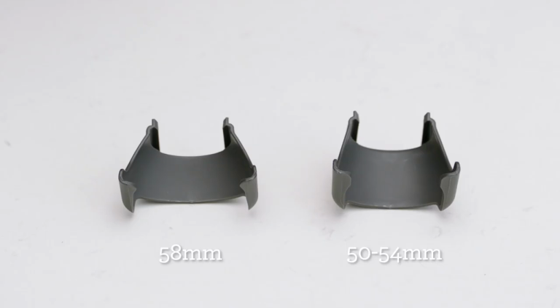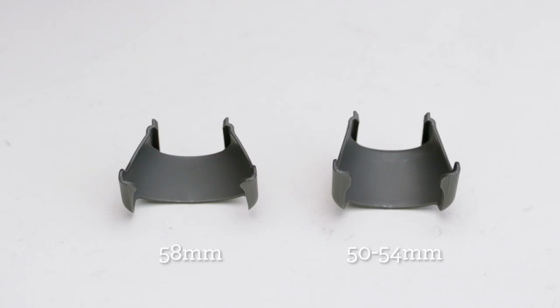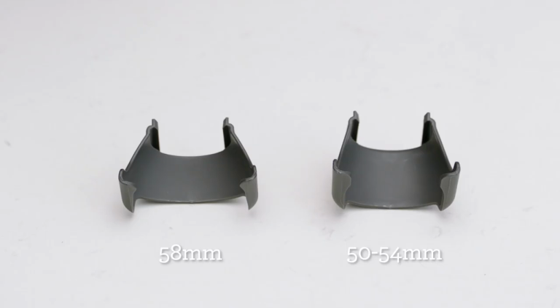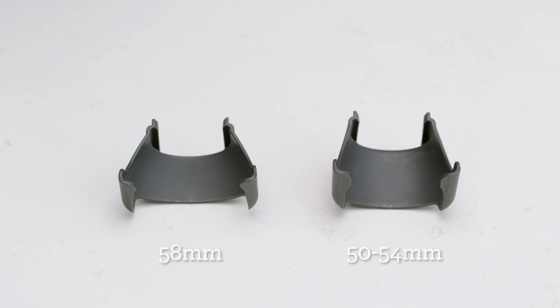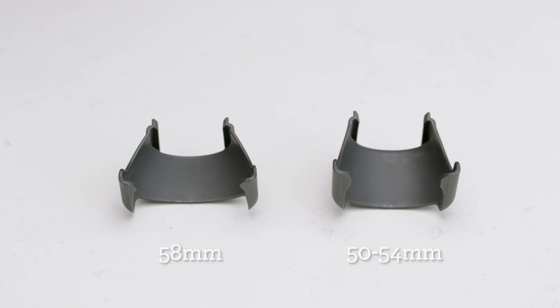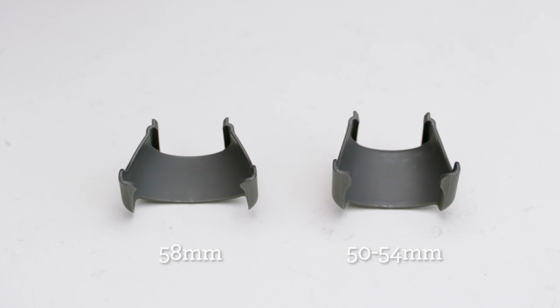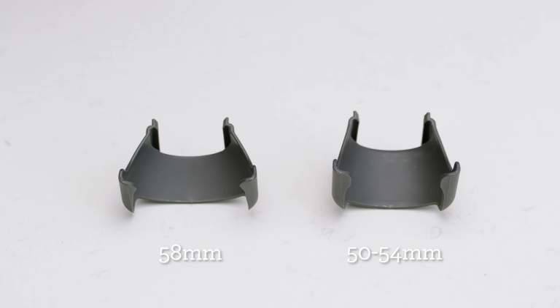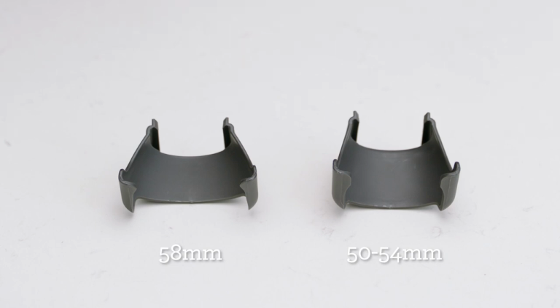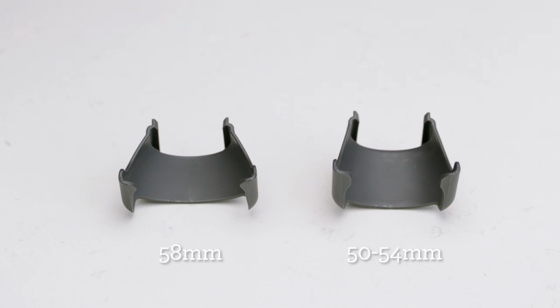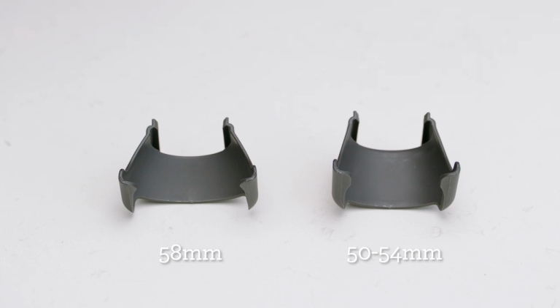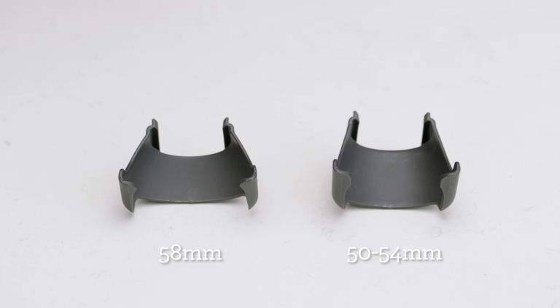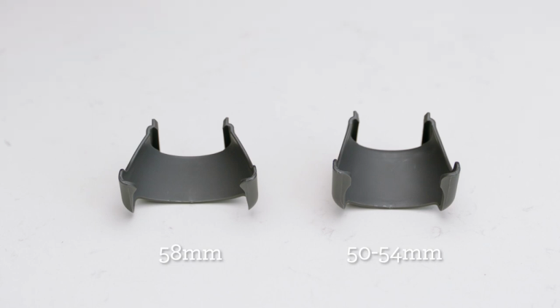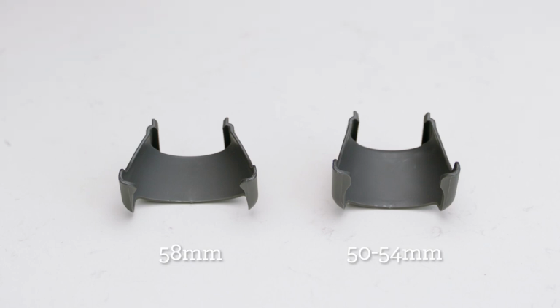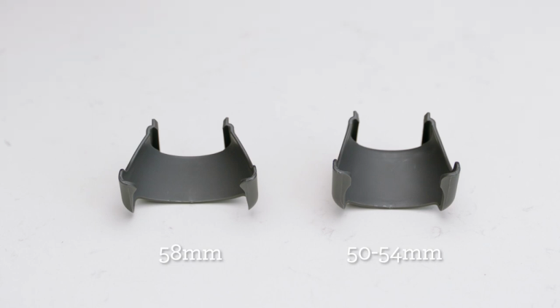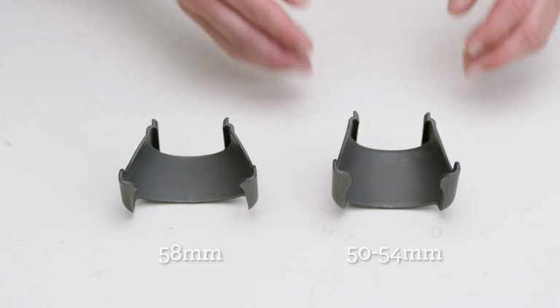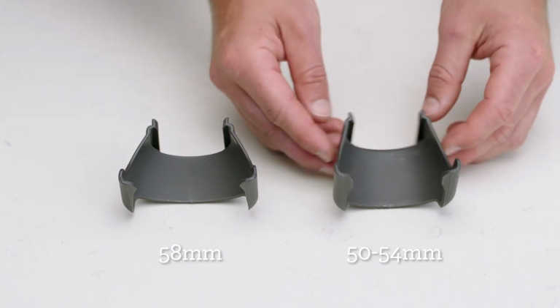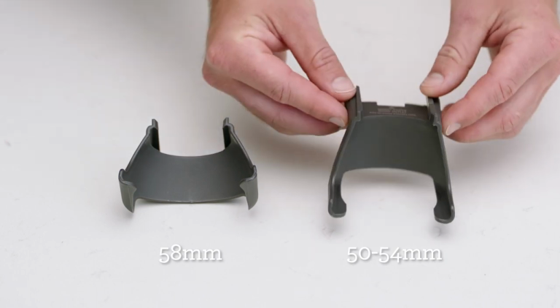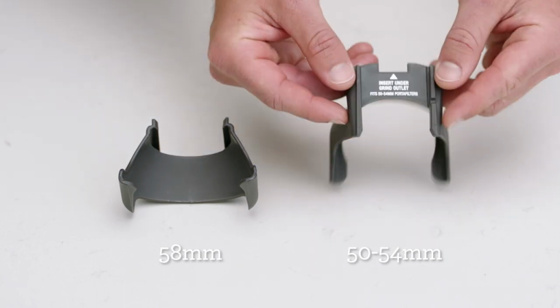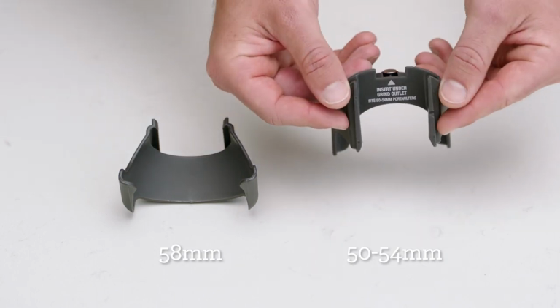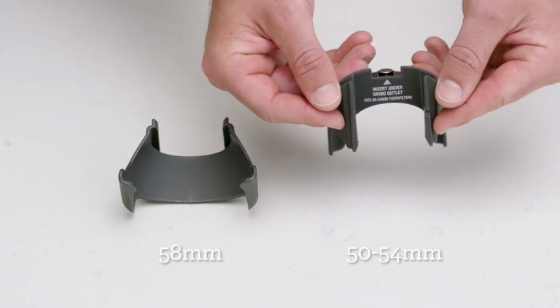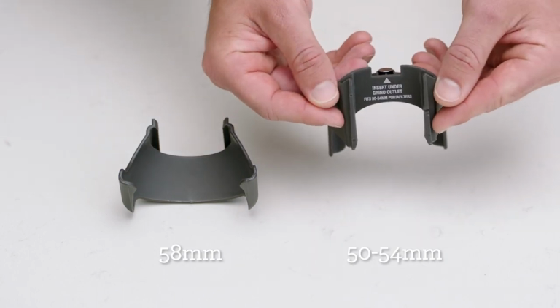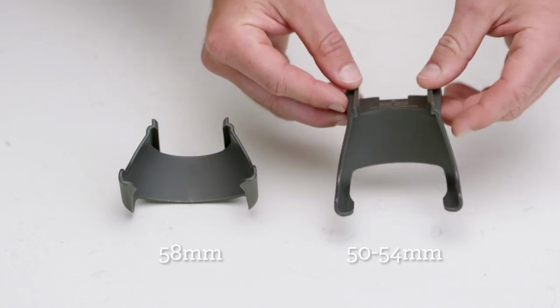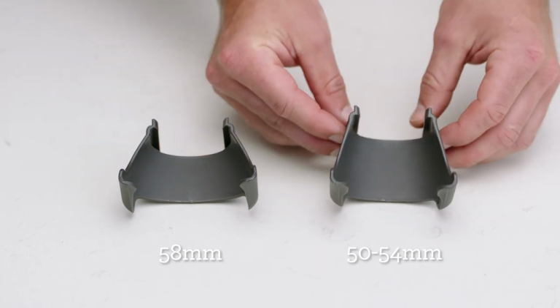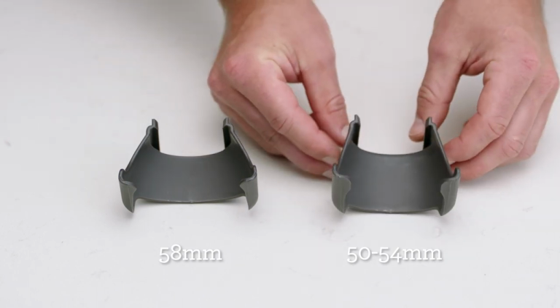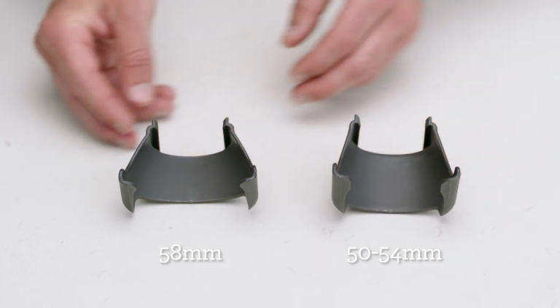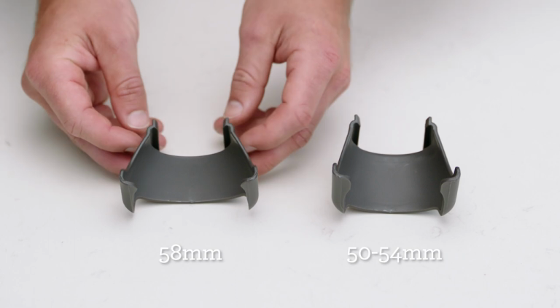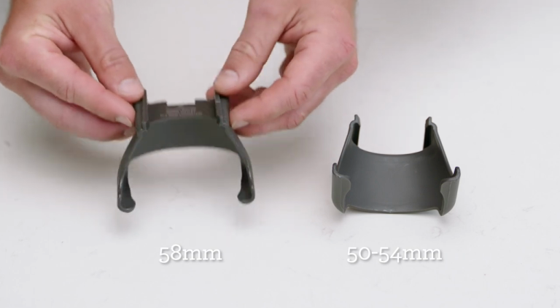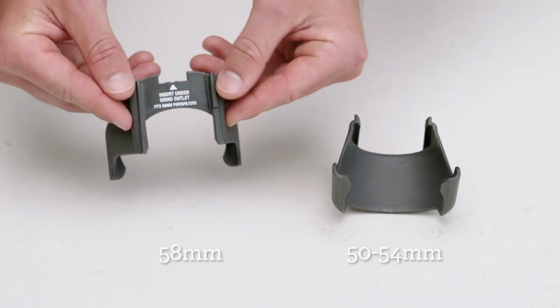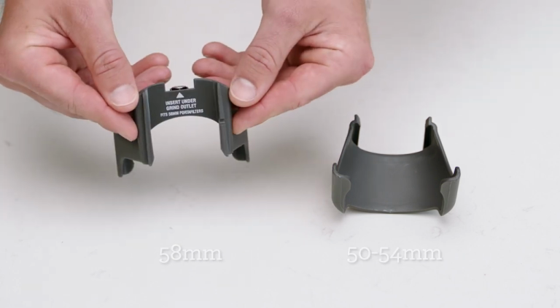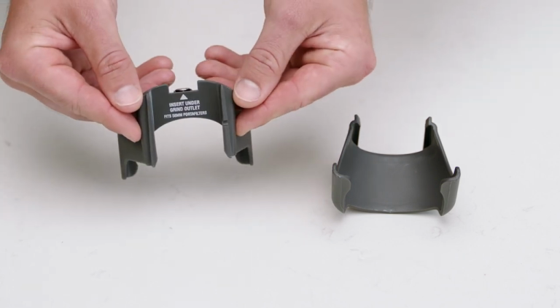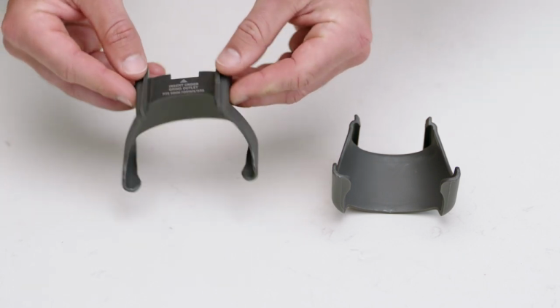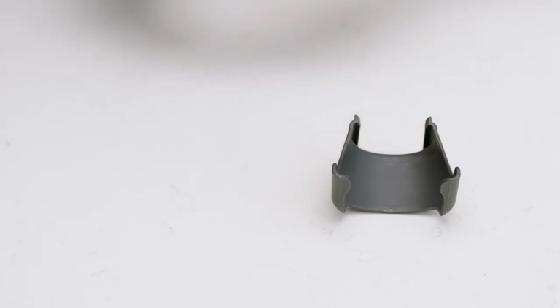Make sure you insert the right portafilter cradle size before inserting your portafilter into the cradle. The Dose Control Pro comes with two cradle sizes: 50 to 54 millimeters and 58 millimeters. We'll use the 58 millimeter.